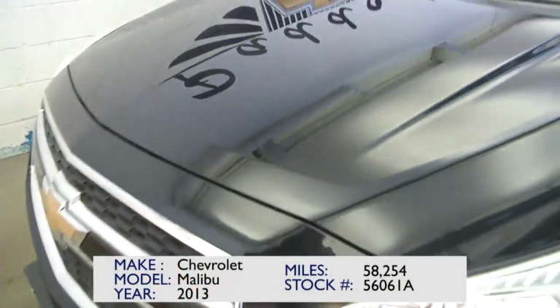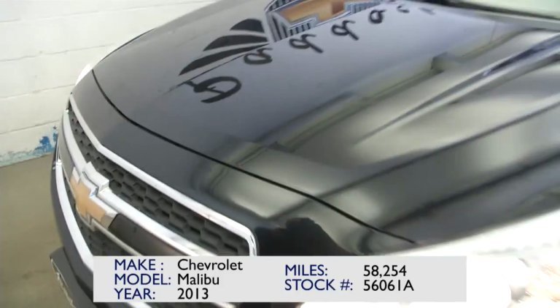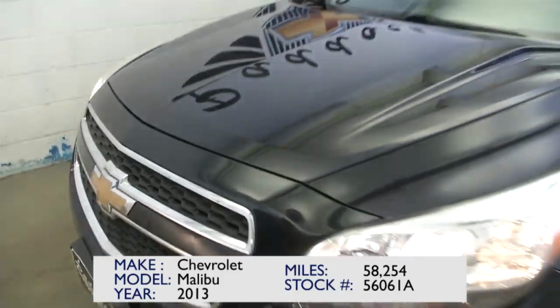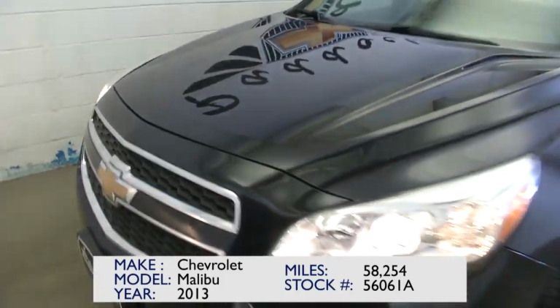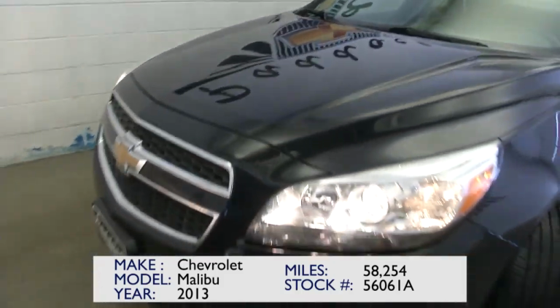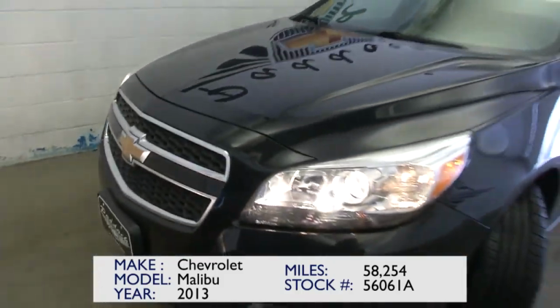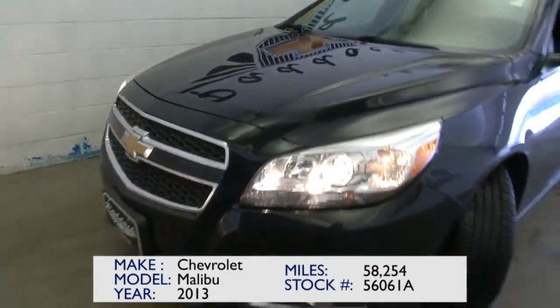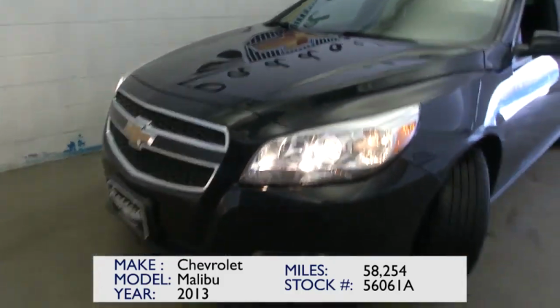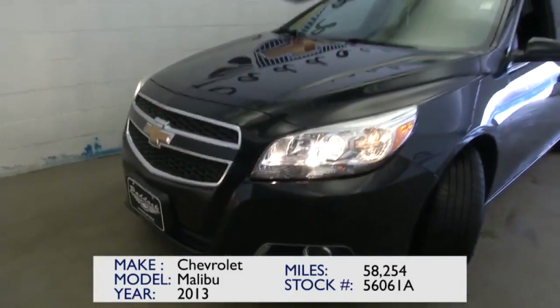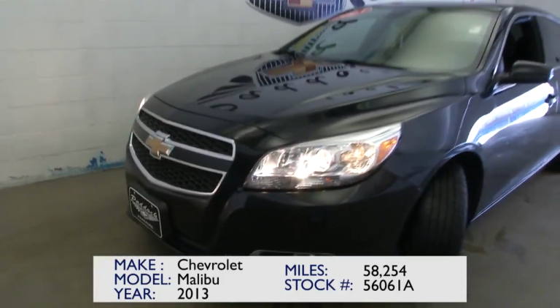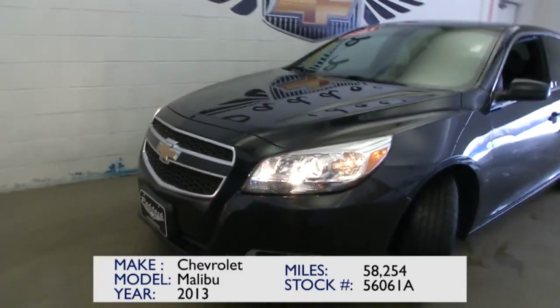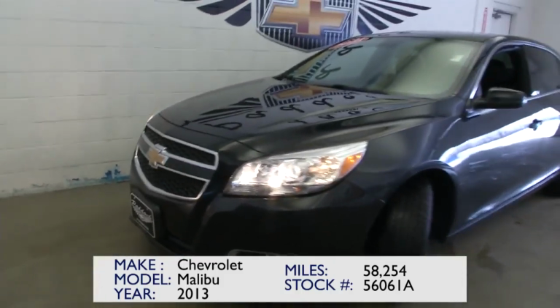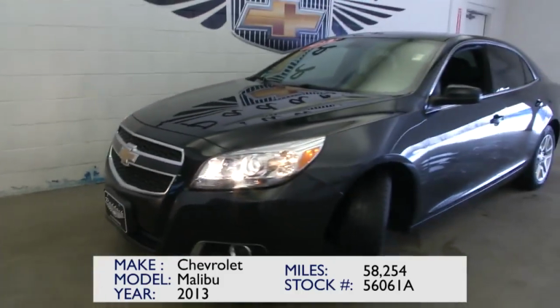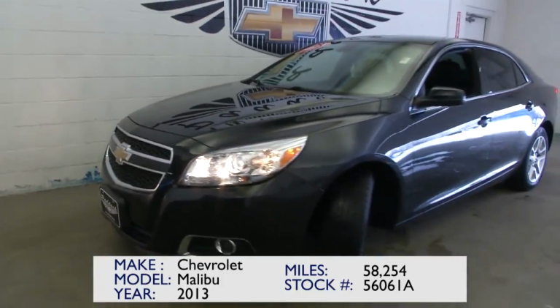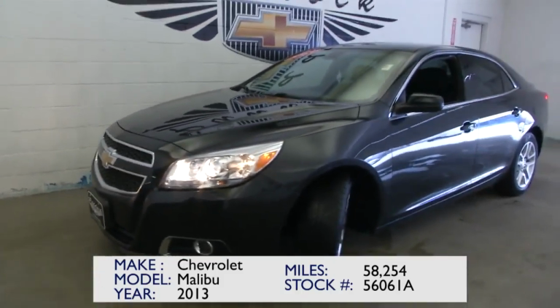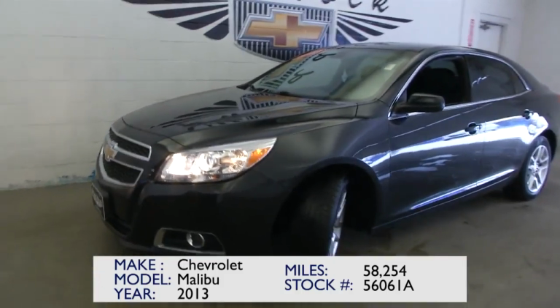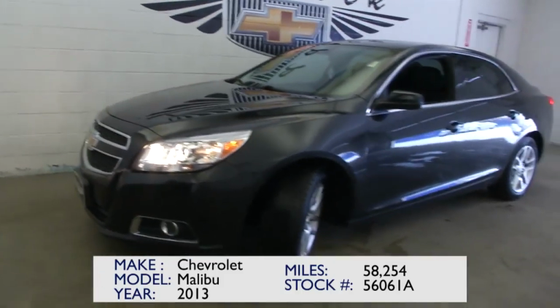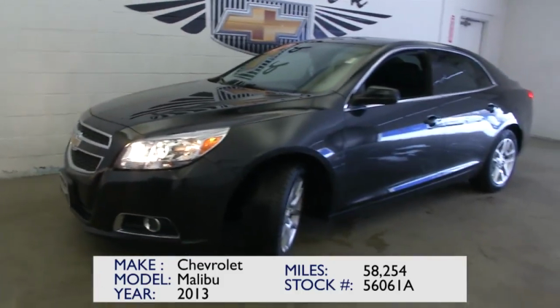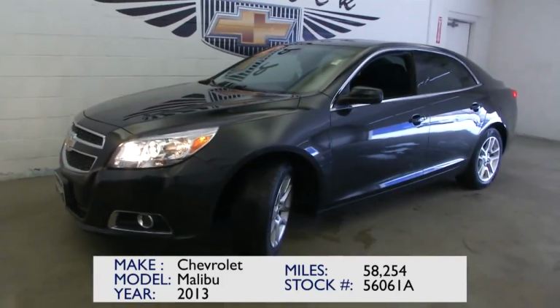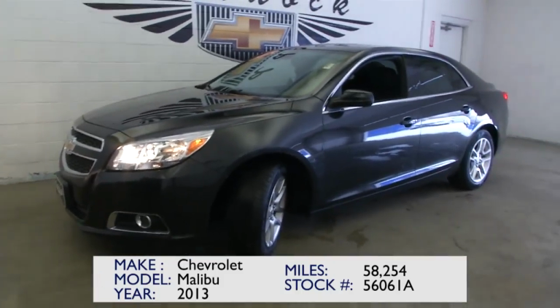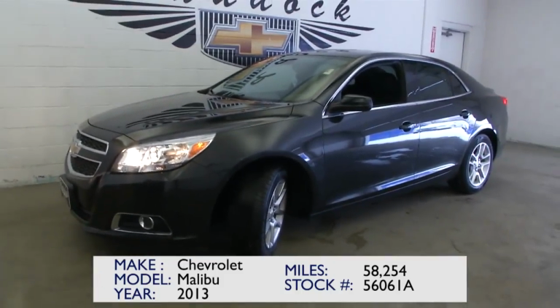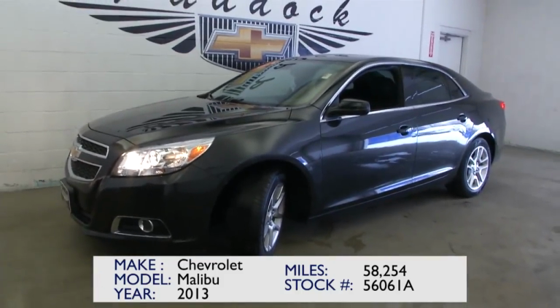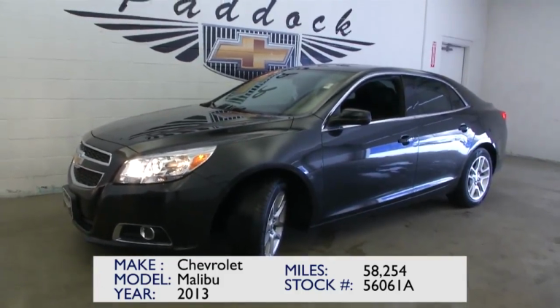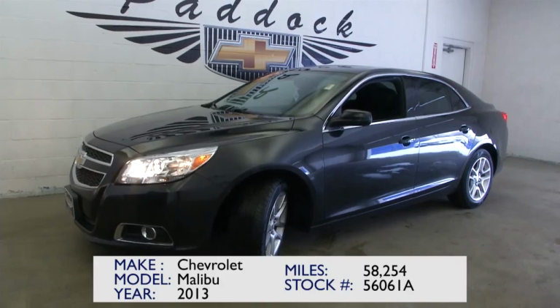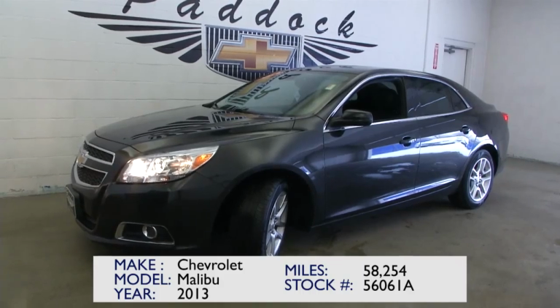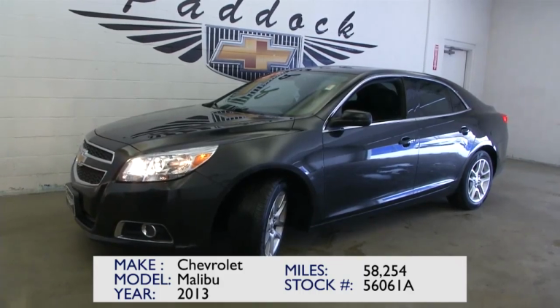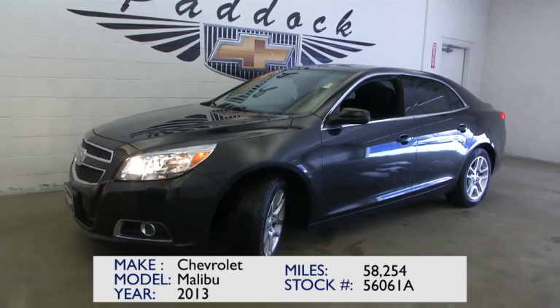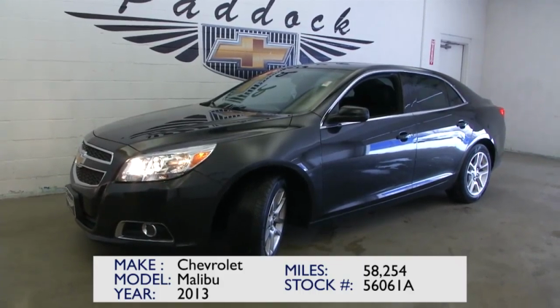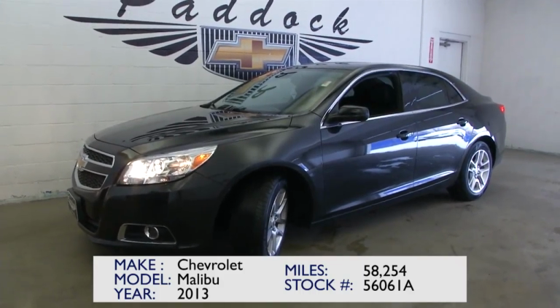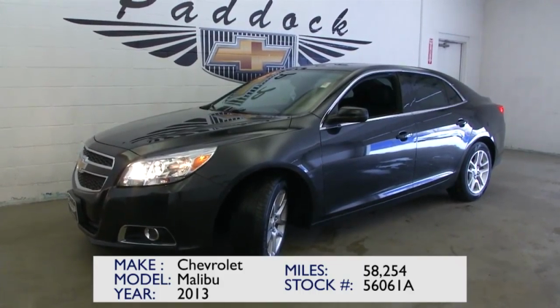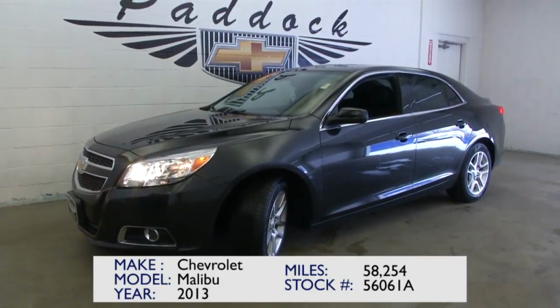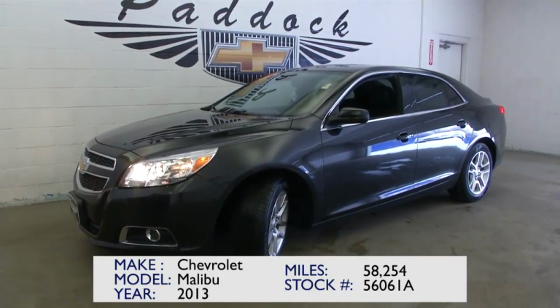If you're interested in a great midsize sedan at the right price, give us a call at 876-0945.